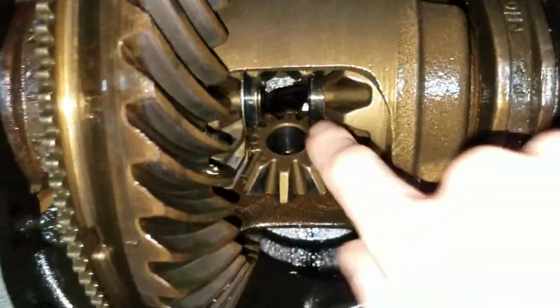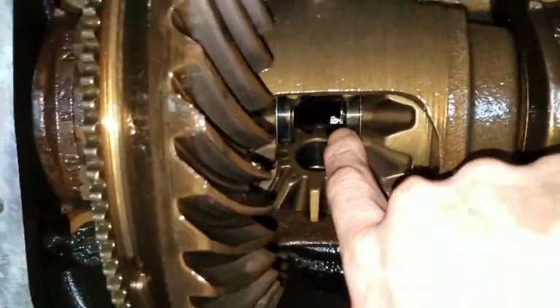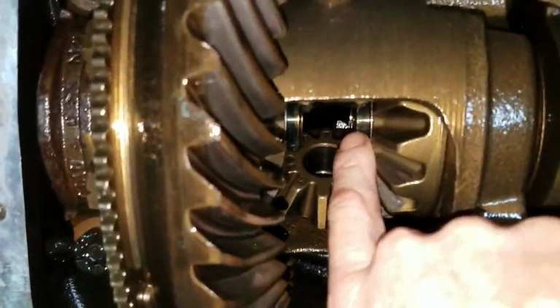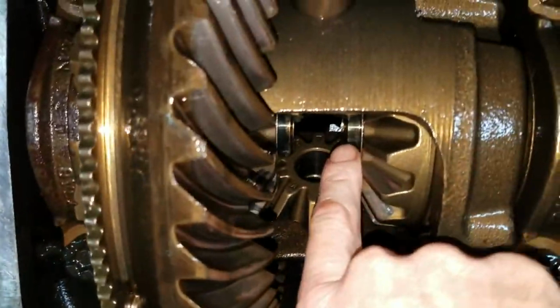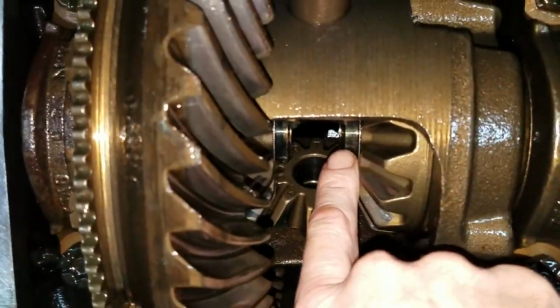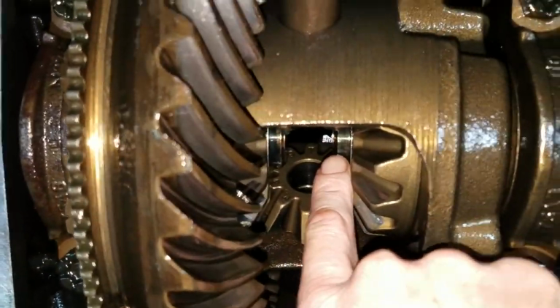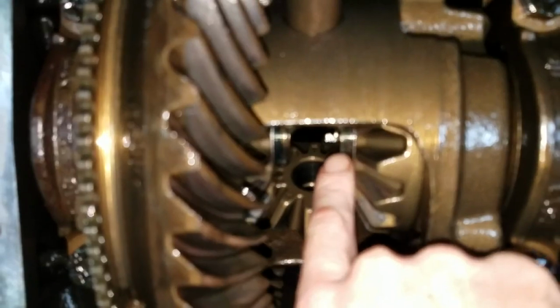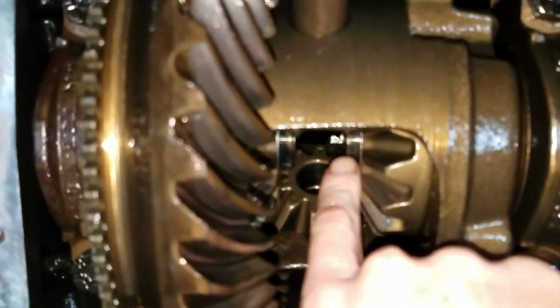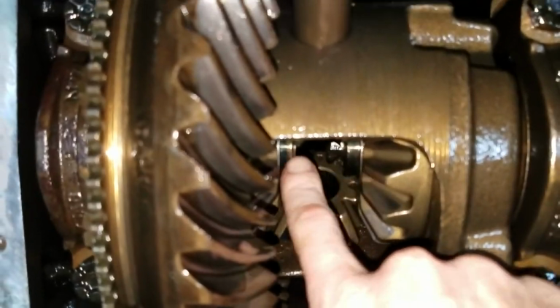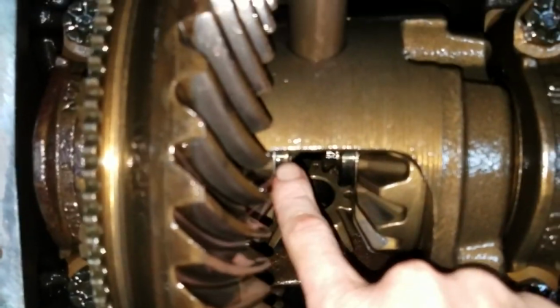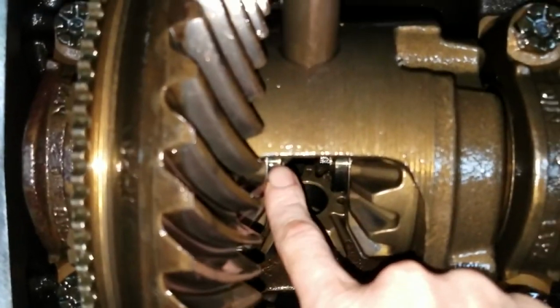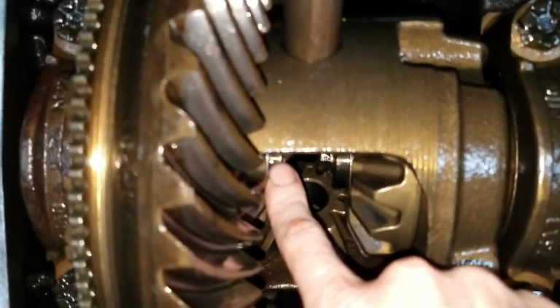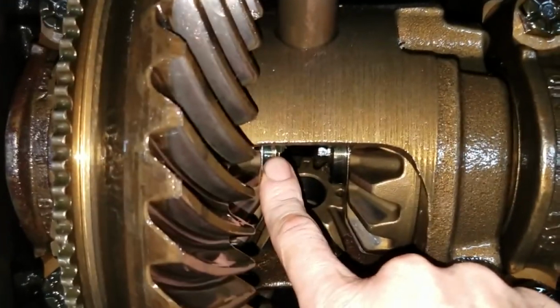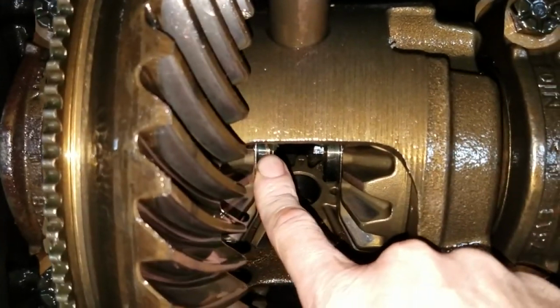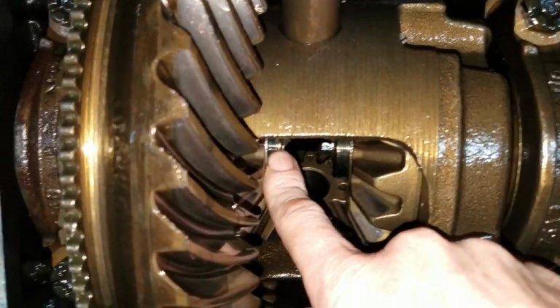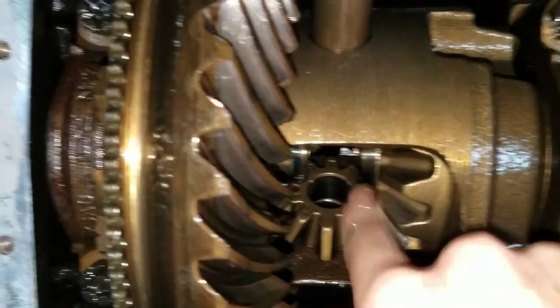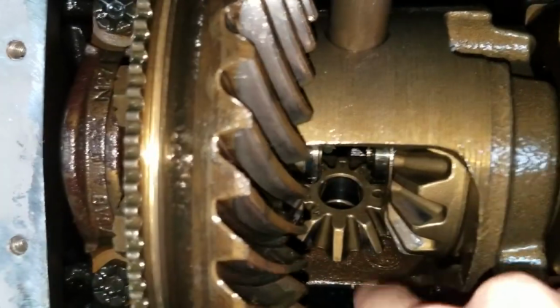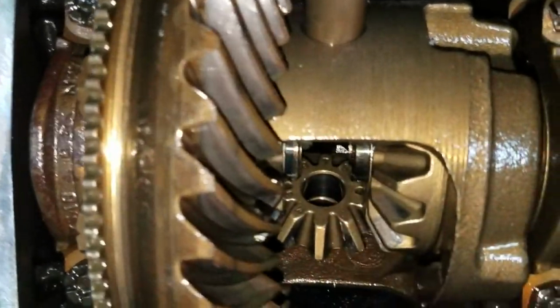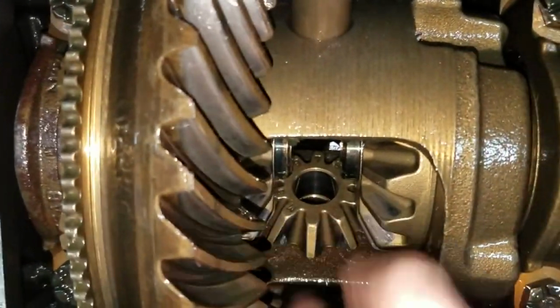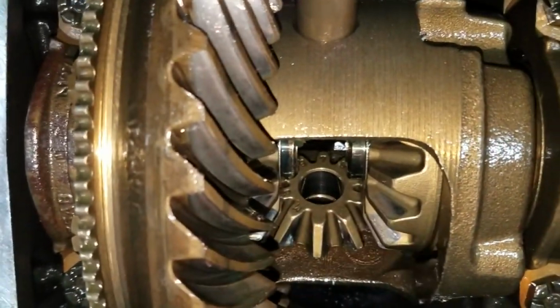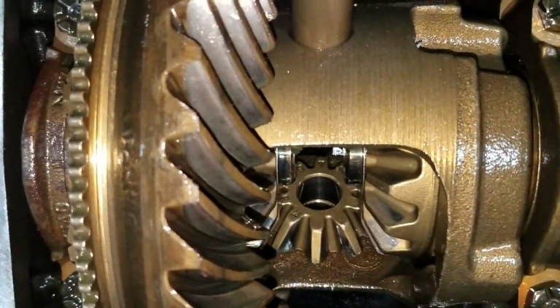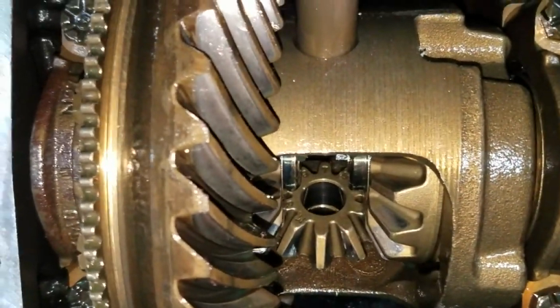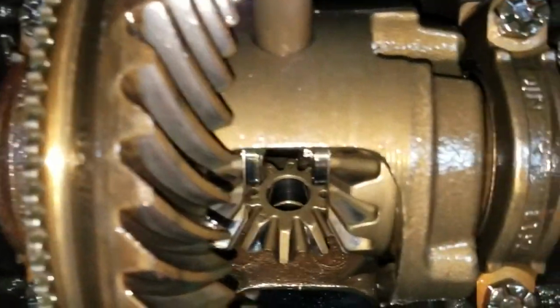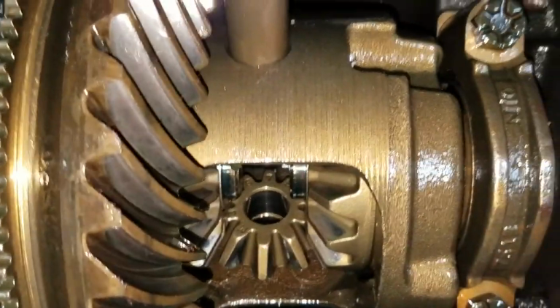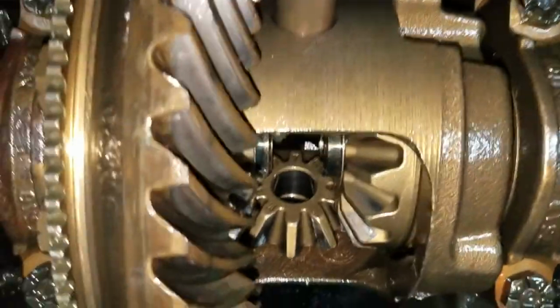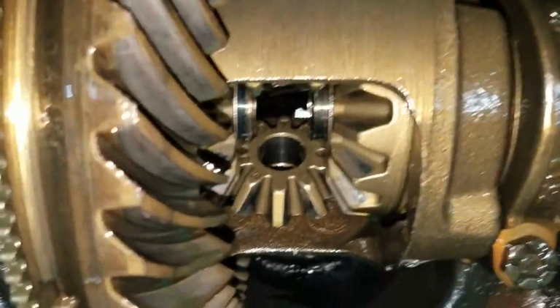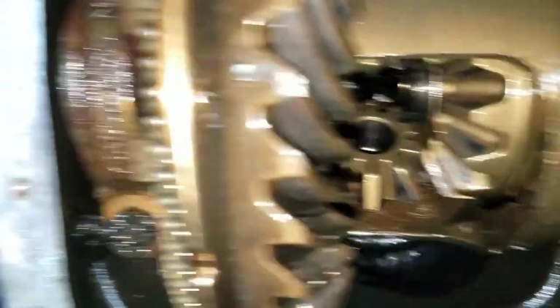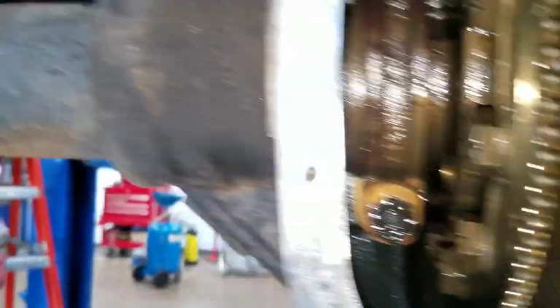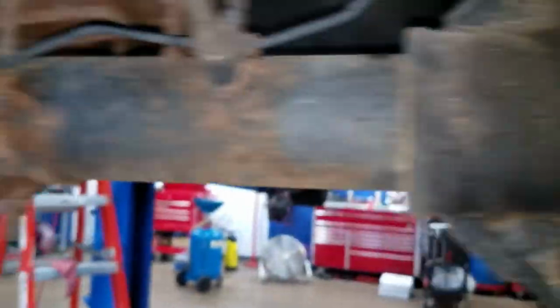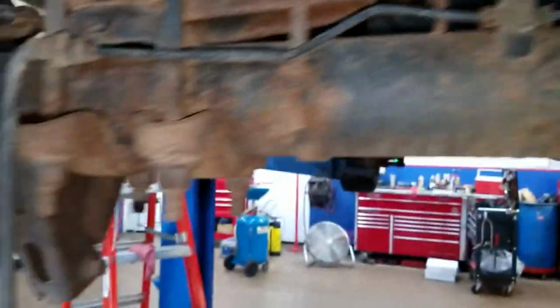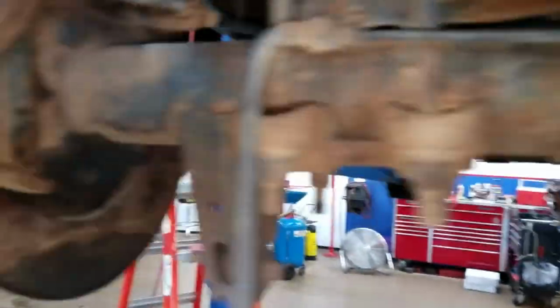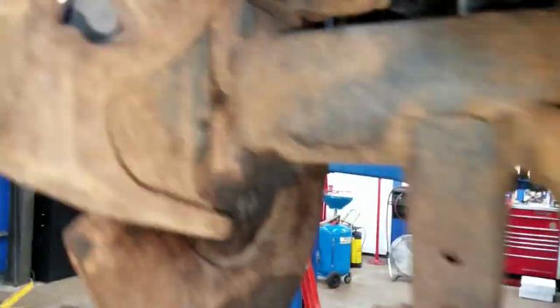Once you do that, you can pull the axles directly out of the axle housing. Once the axles are out of the axle housing, you'll be able to replace the axle seals.